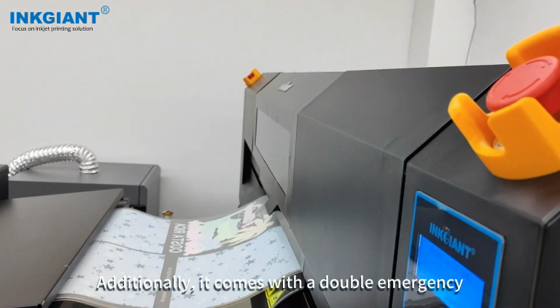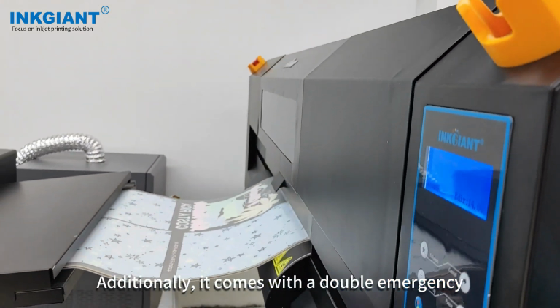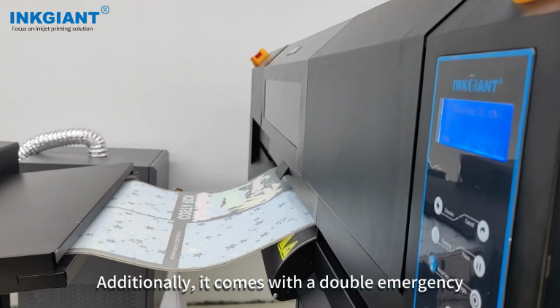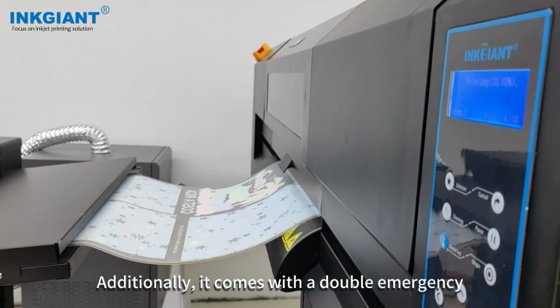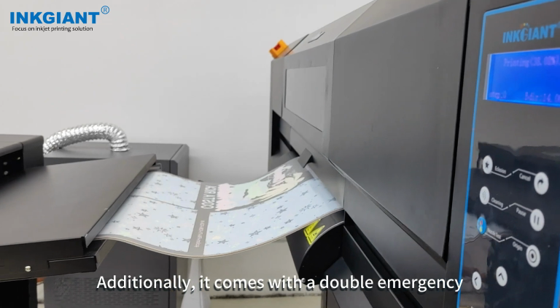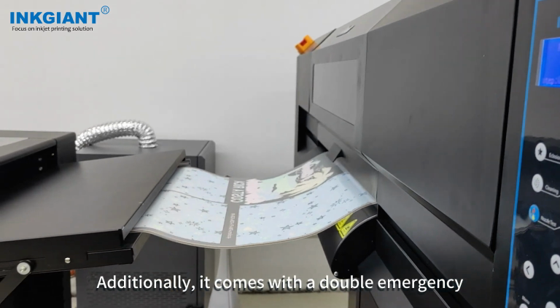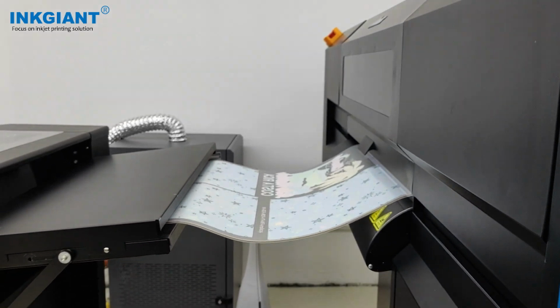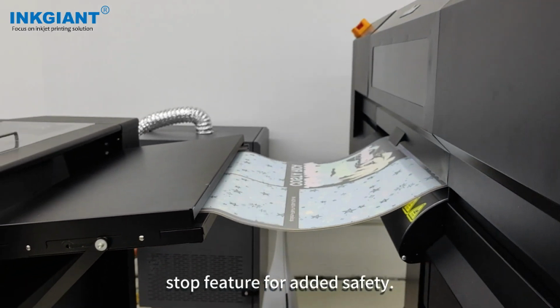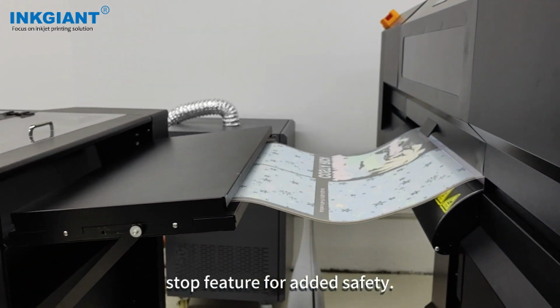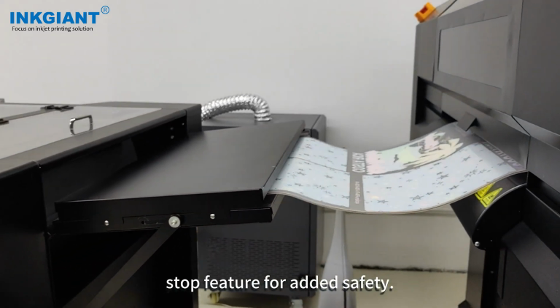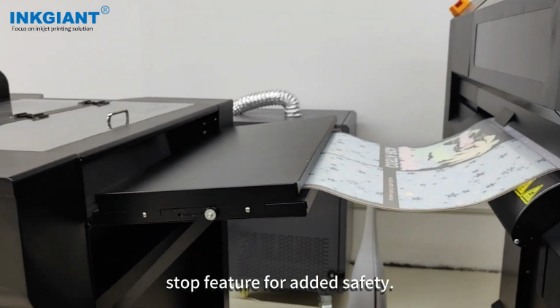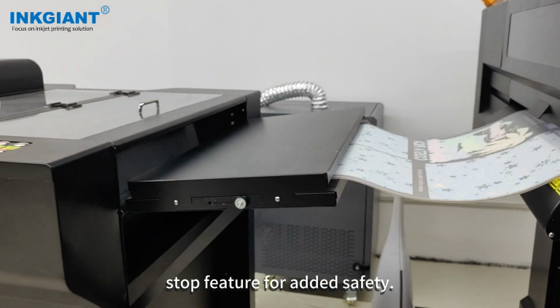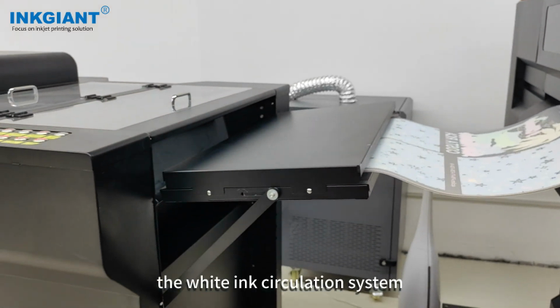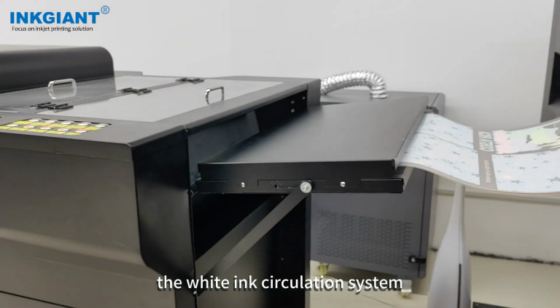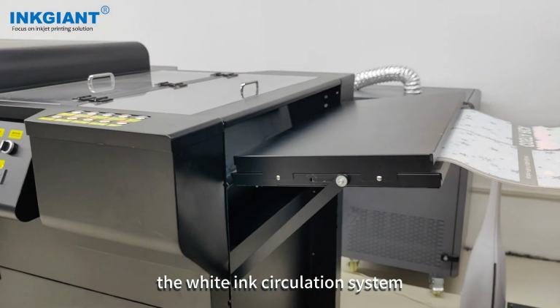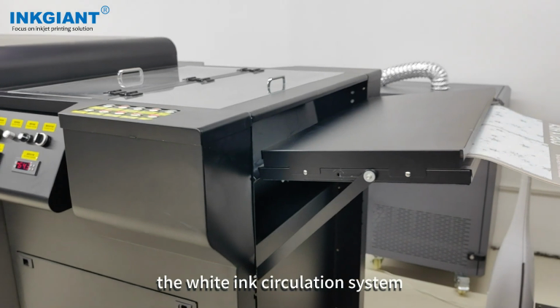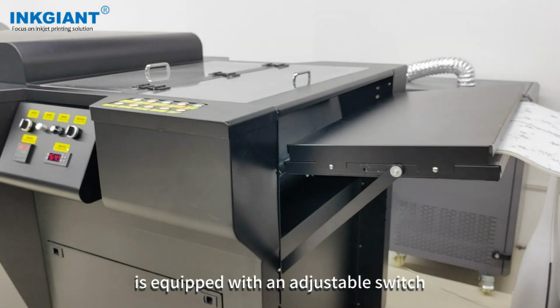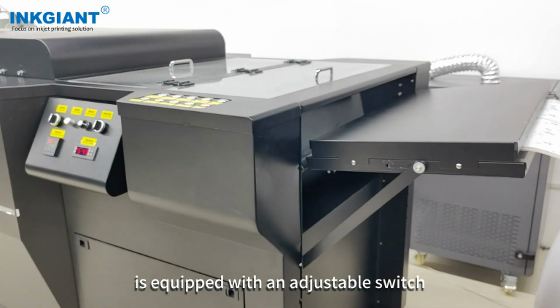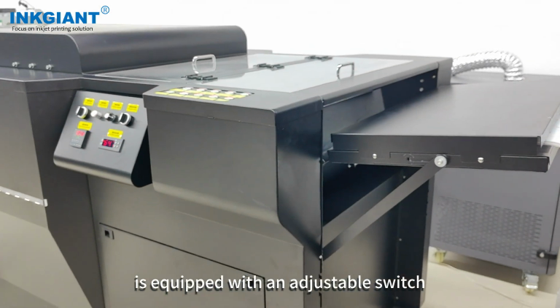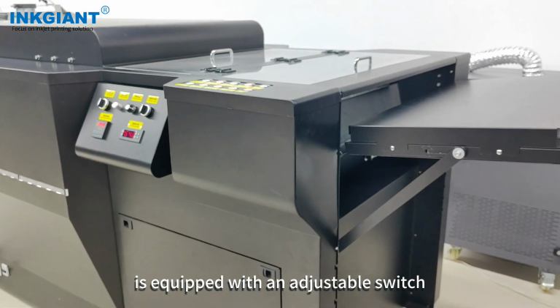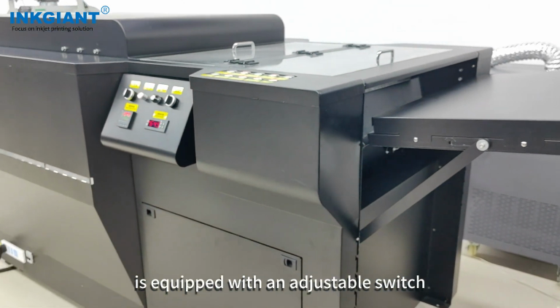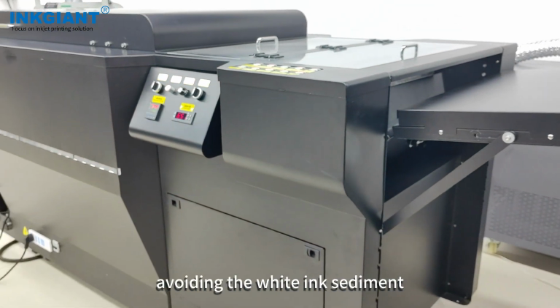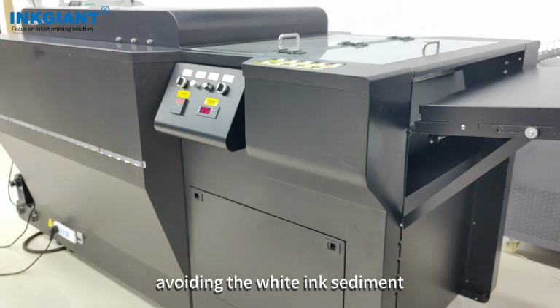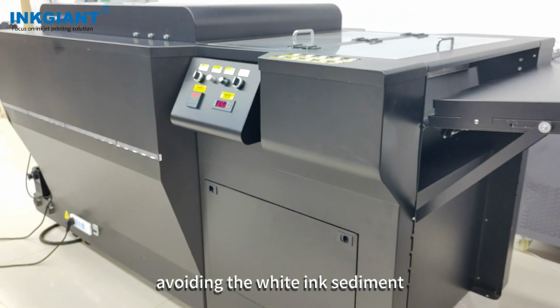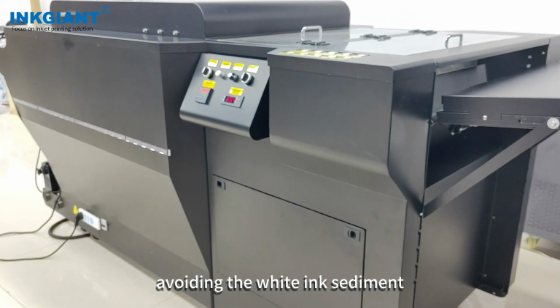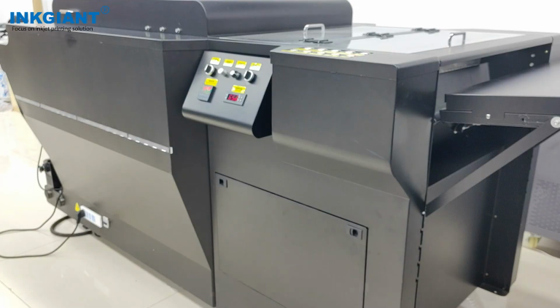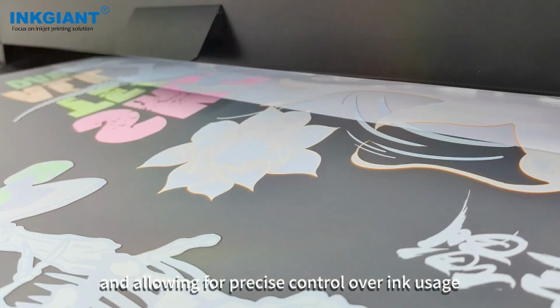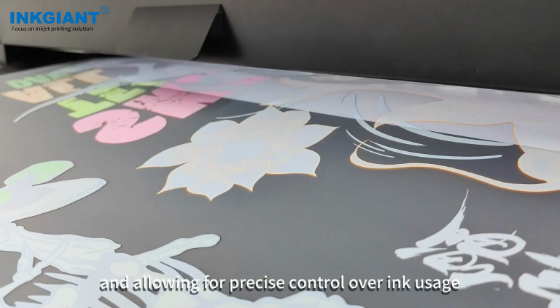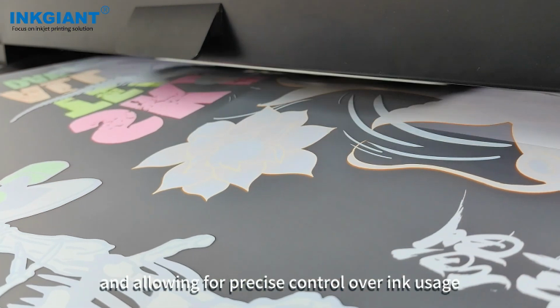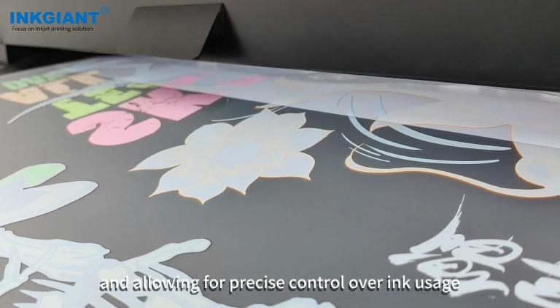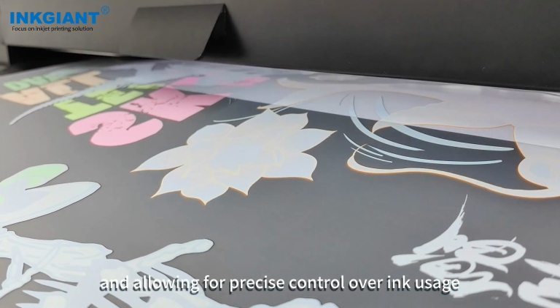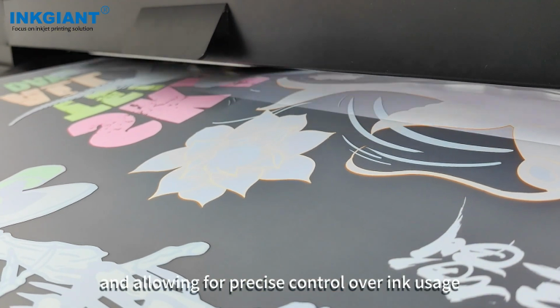Additionally, it comes with a double-emerge stock feature for added safety. The white ink circulation system is equipped with an adjustable switch, avoiding white ink sediment and allowing for precise control over ink usage.